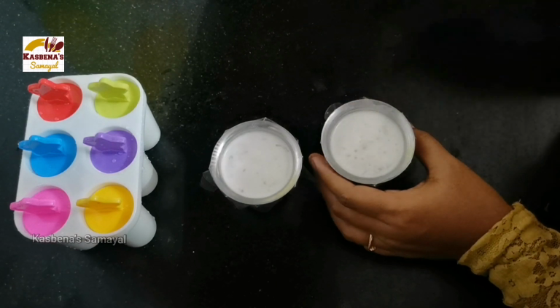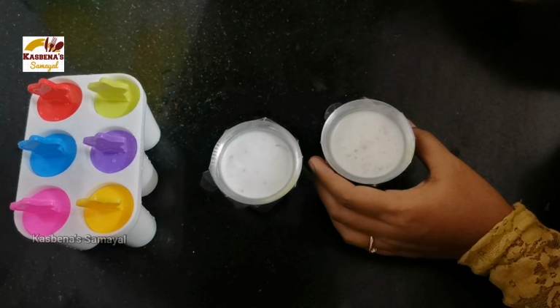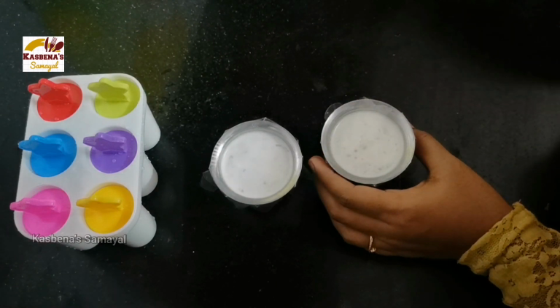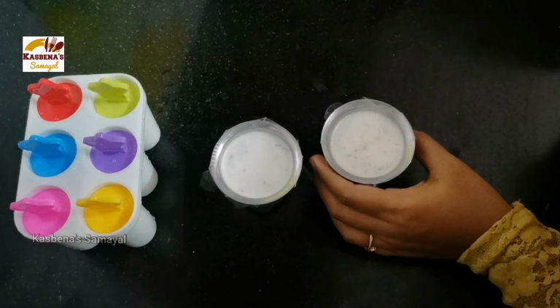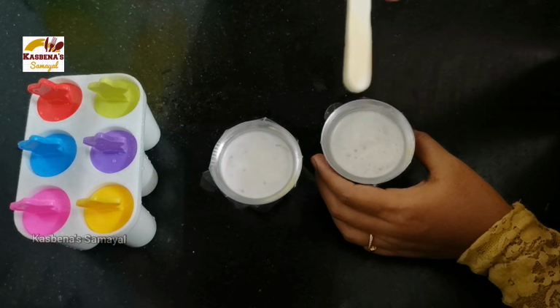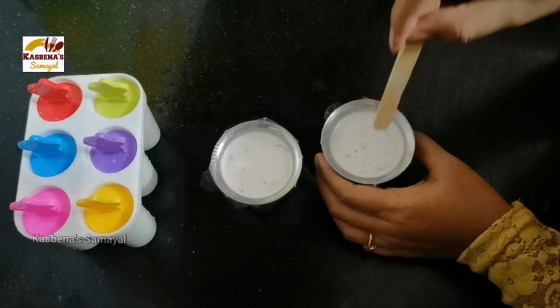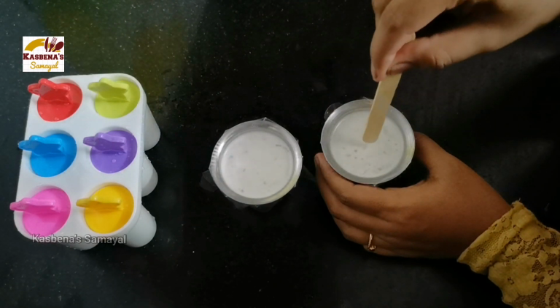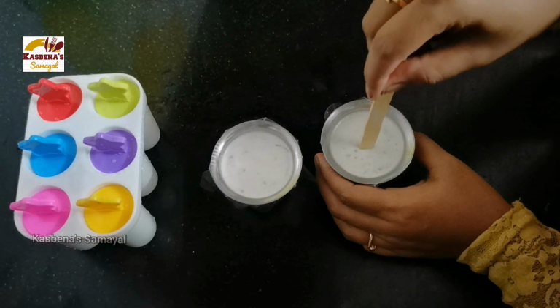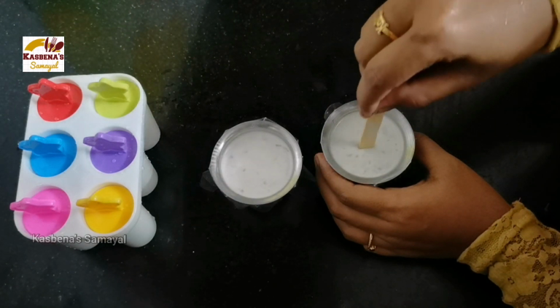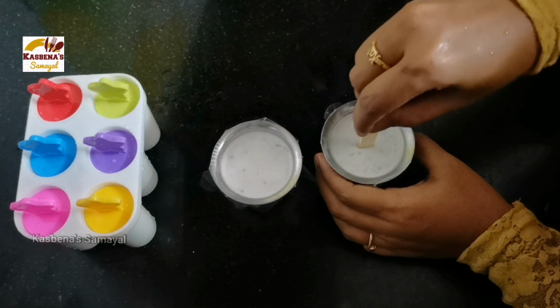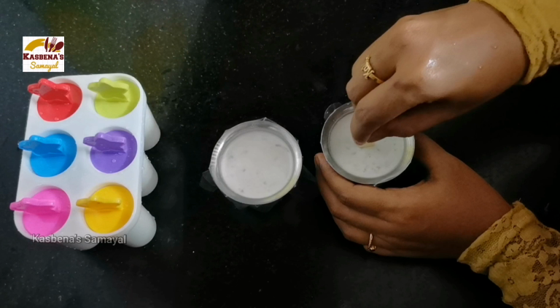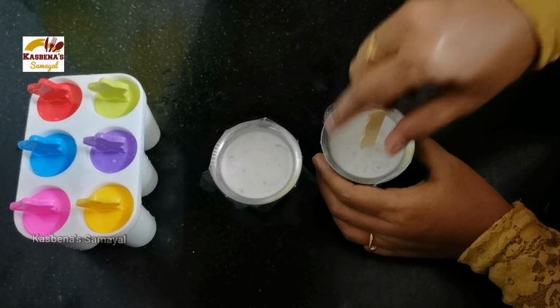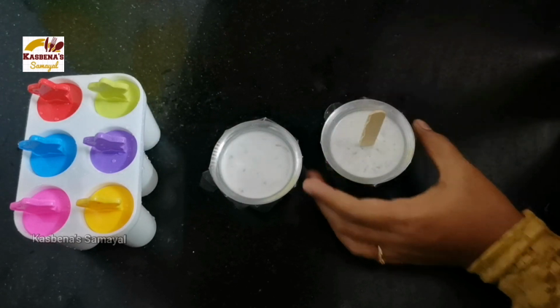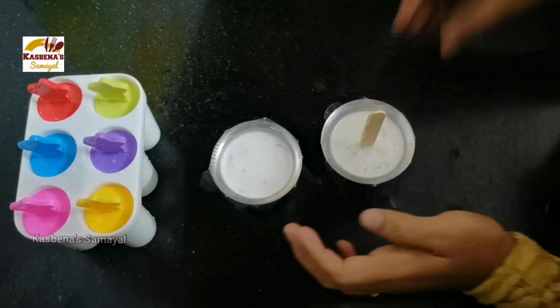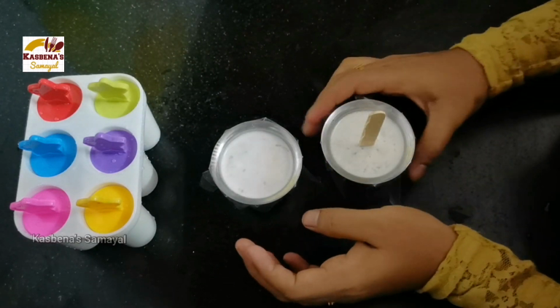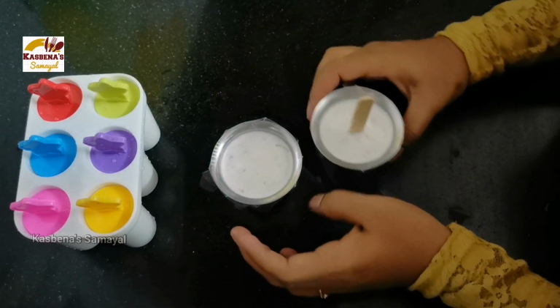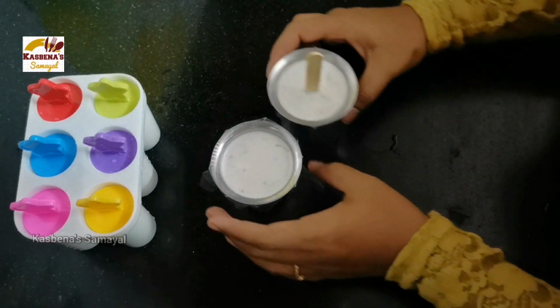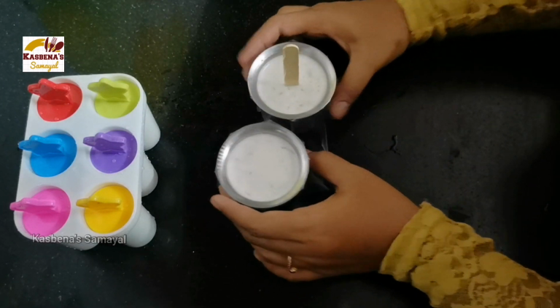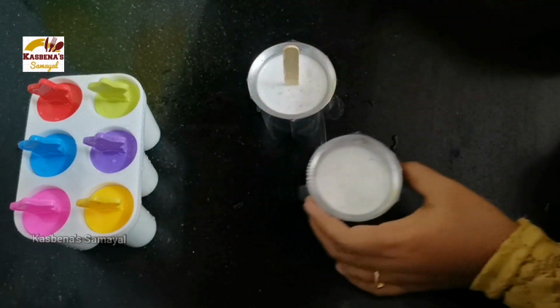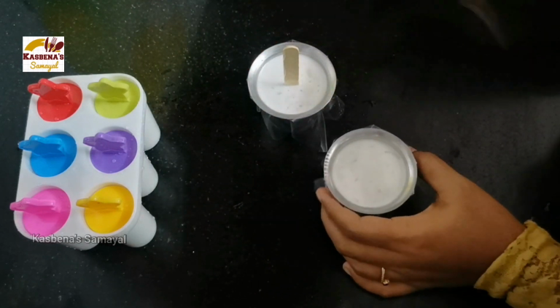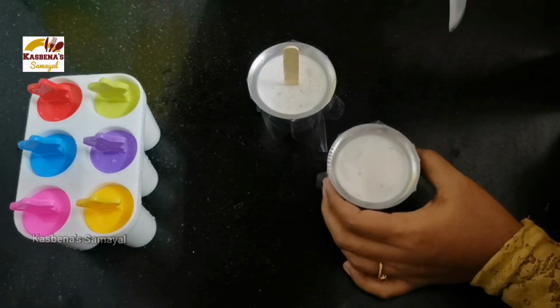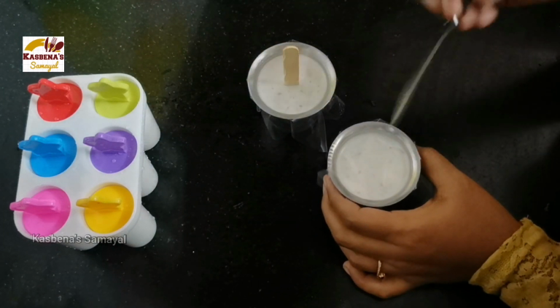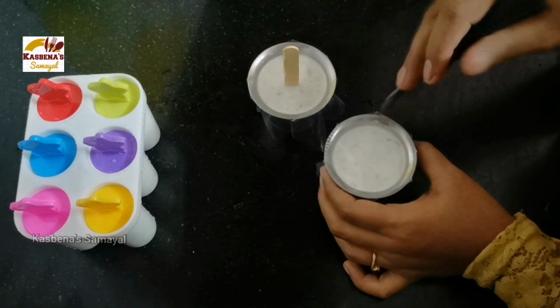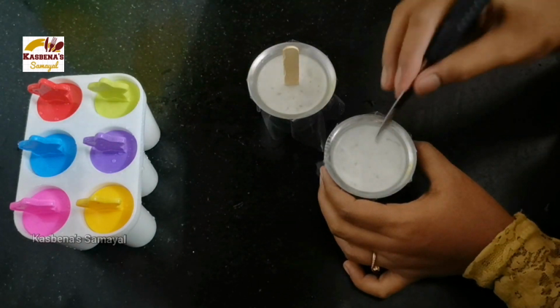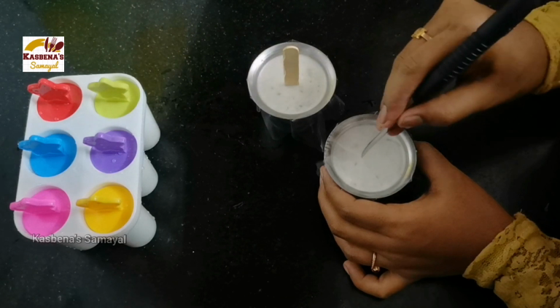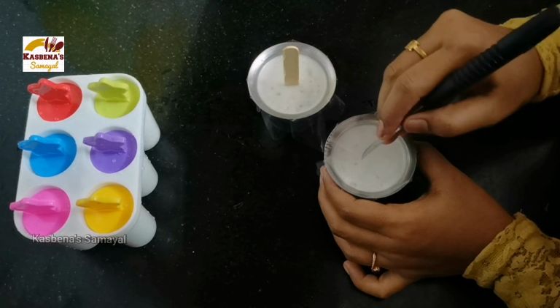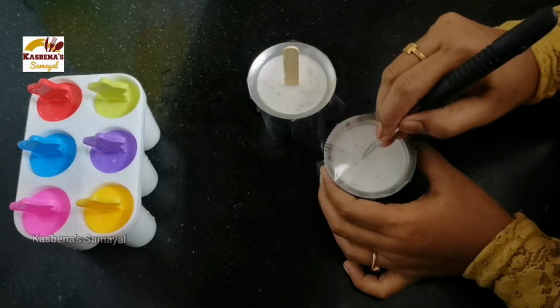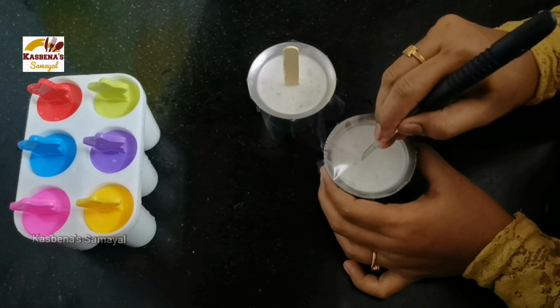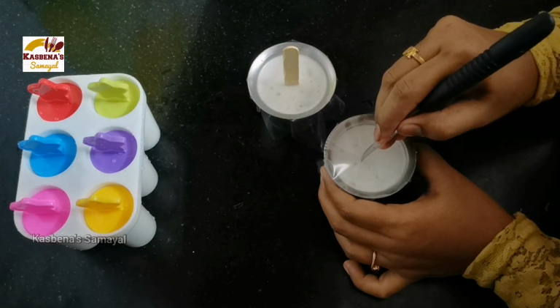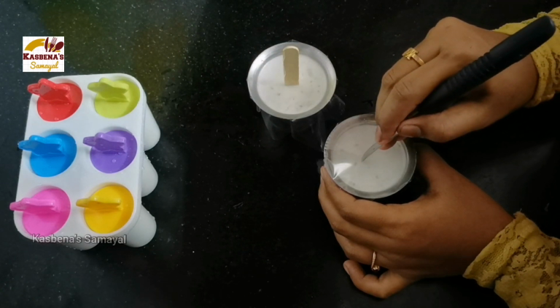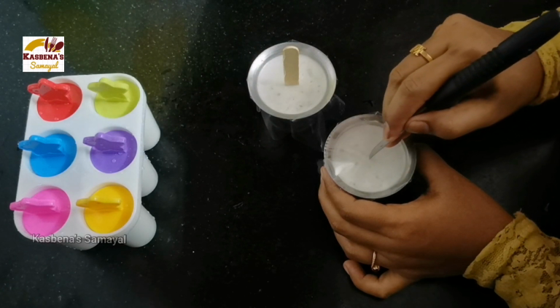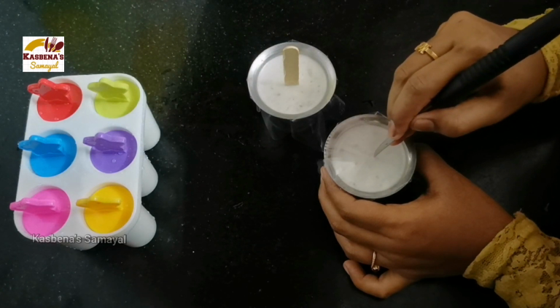Just use the ice stick to insert it. Ask all of them — if you store it in a regular paper wrap, you can store it here. You can insert the ice stick here.